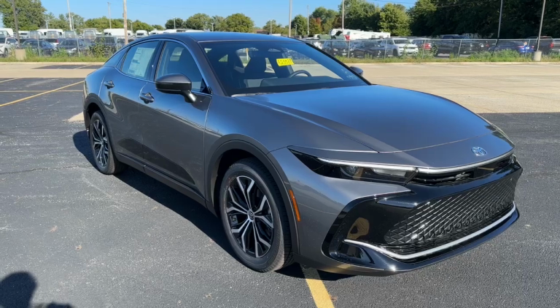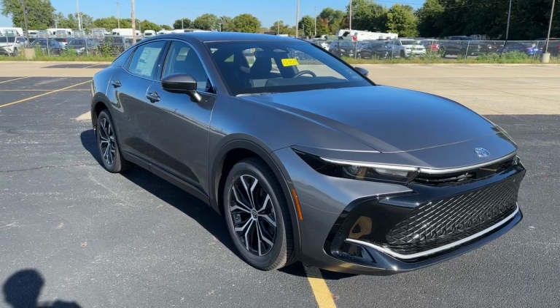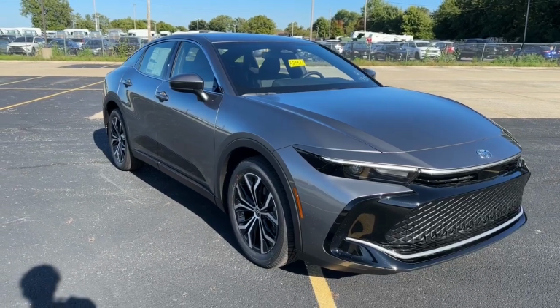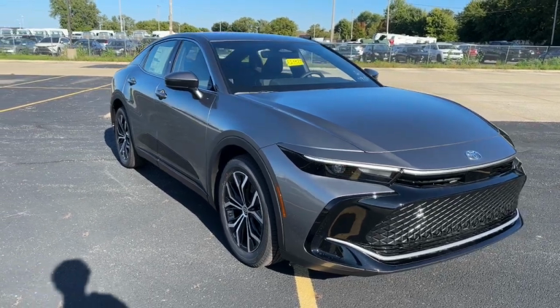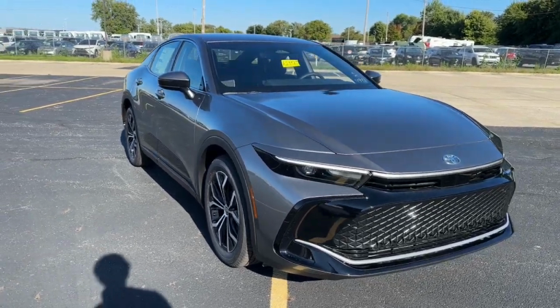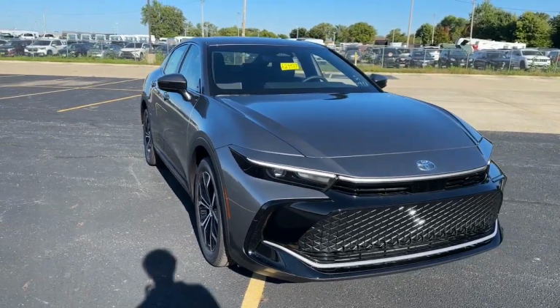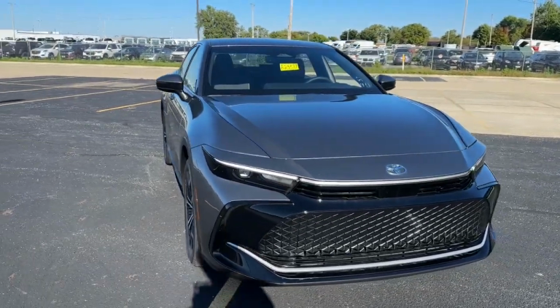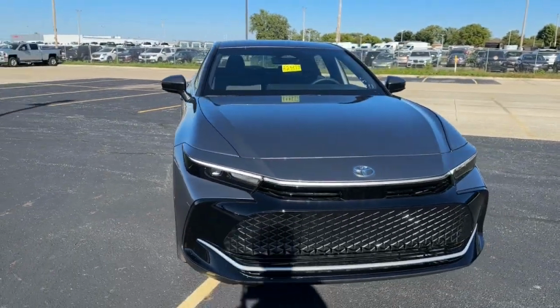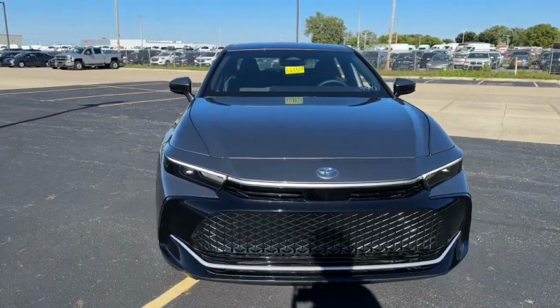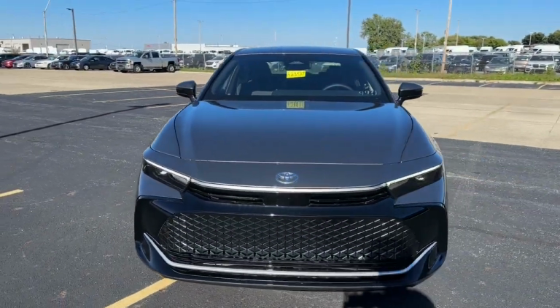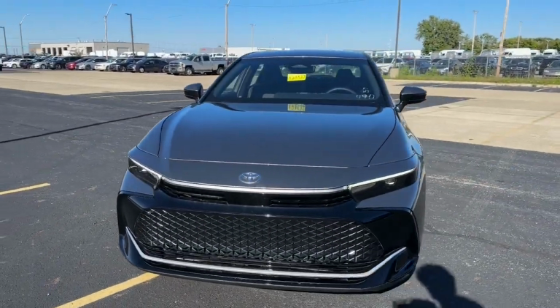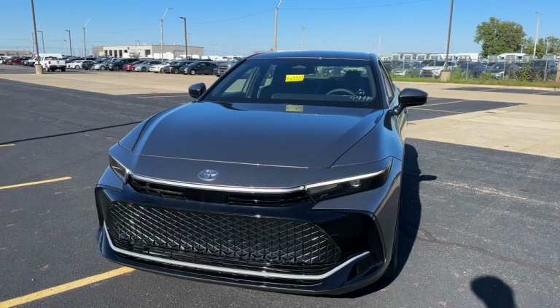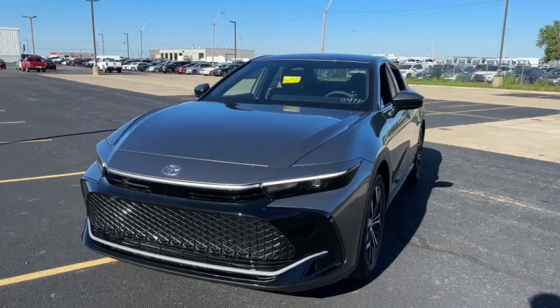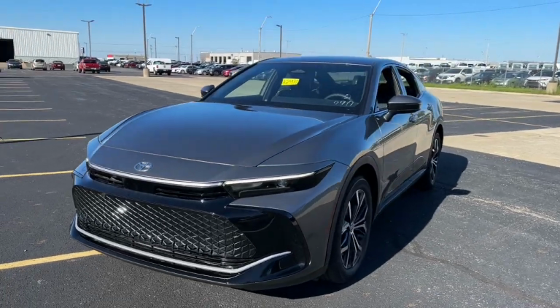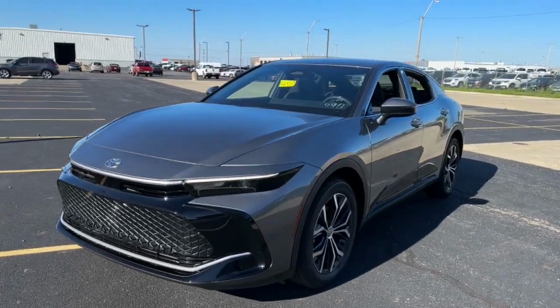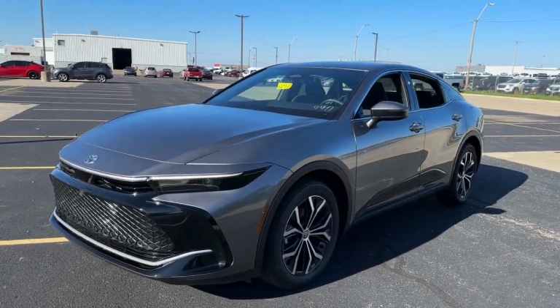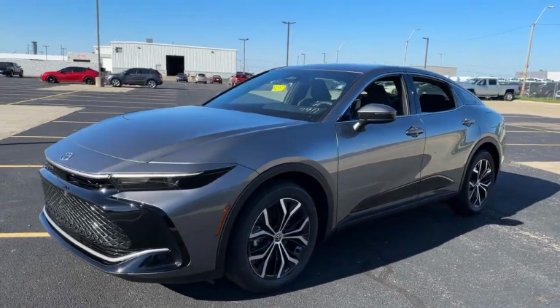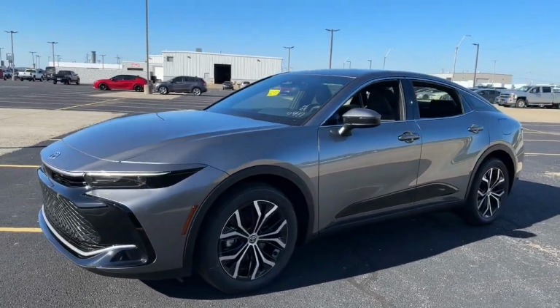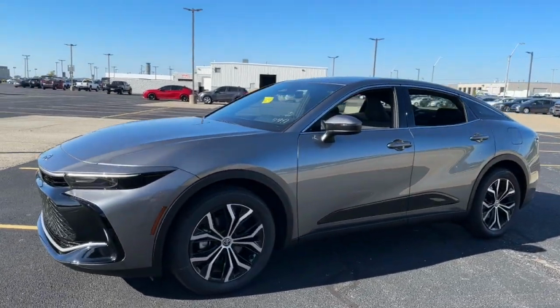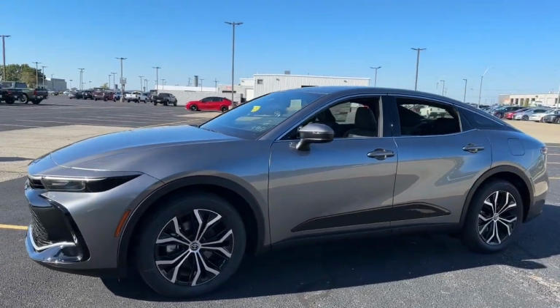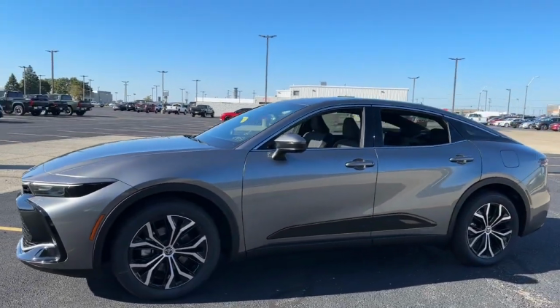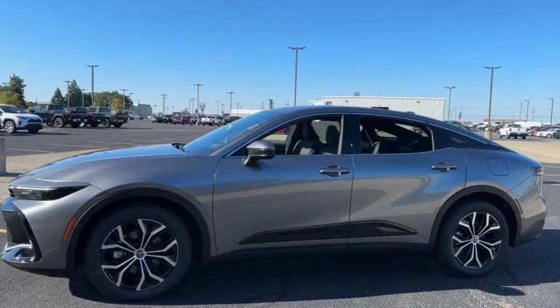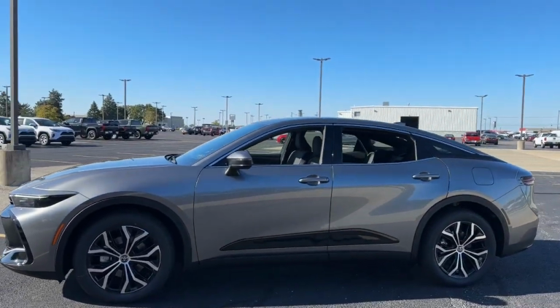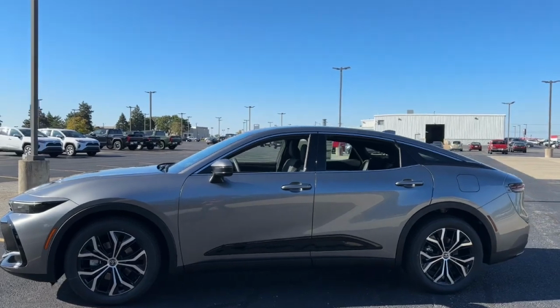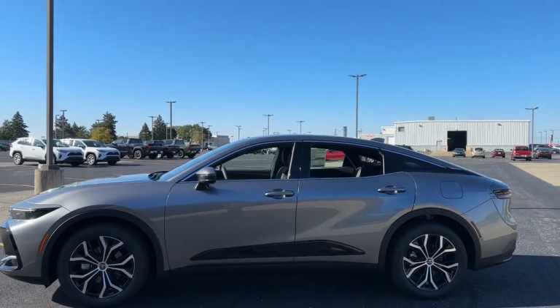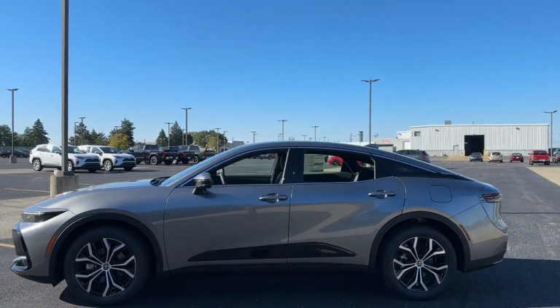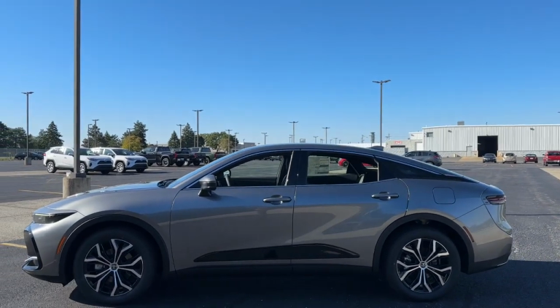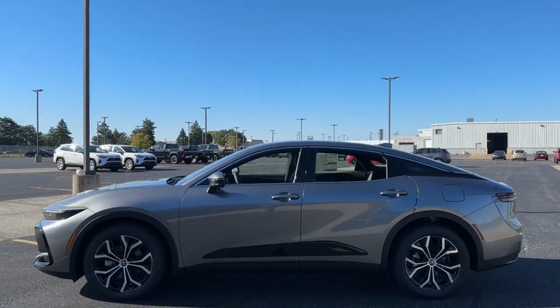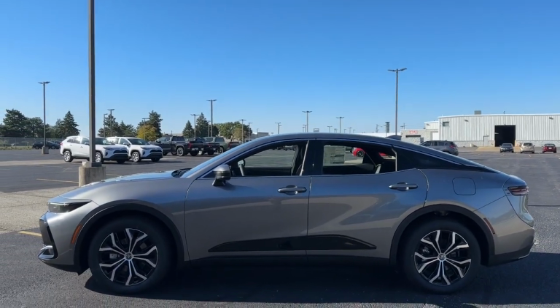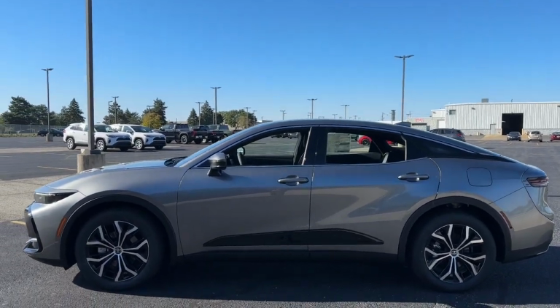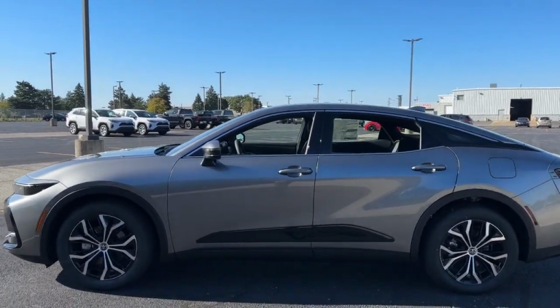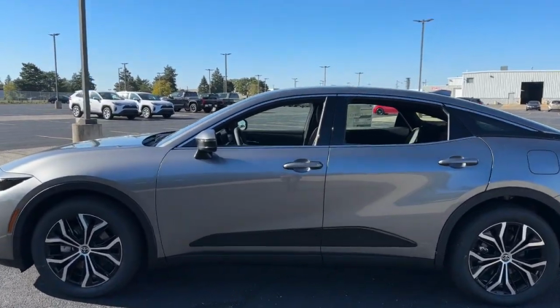Make the journey in relaxed comfort in this spacious Crown. Upscale and loaded with desirable amenities, this fuel-efficient hybrid has your back with a host of standard driver assistance and infotainment features, as well as weather-defying all-wheel drive.